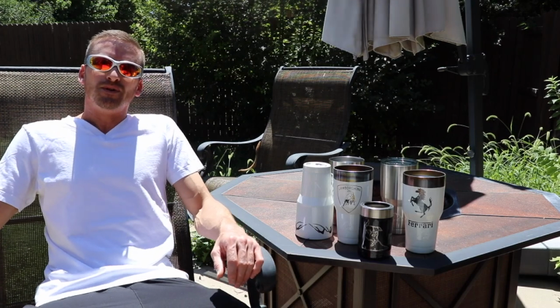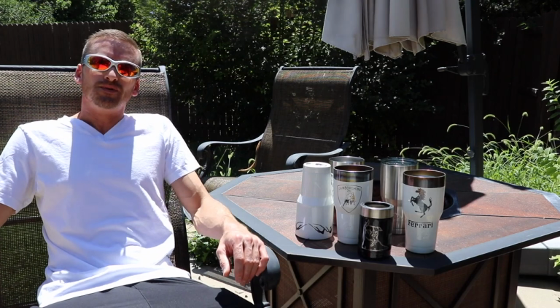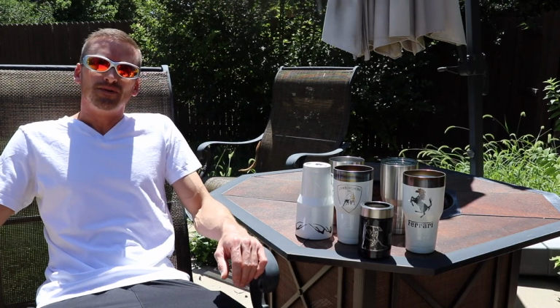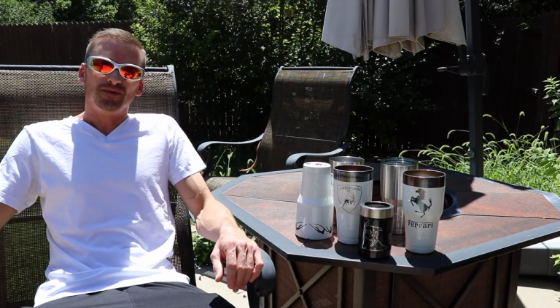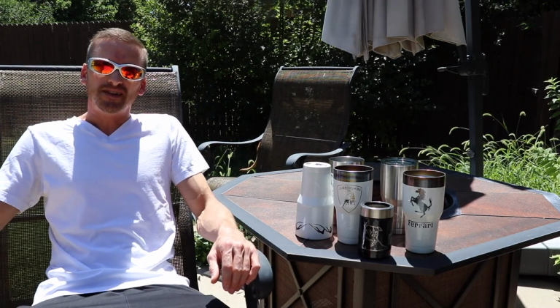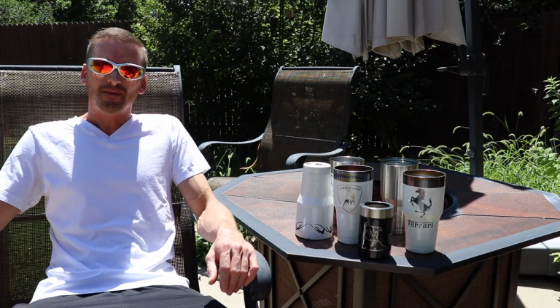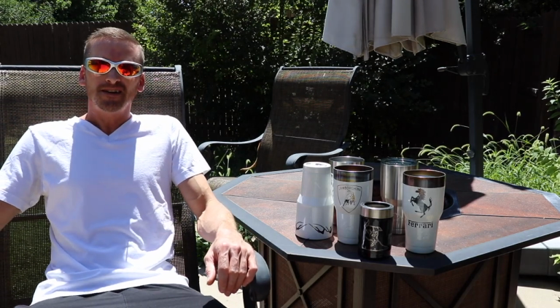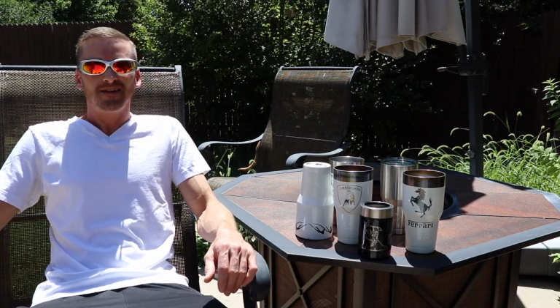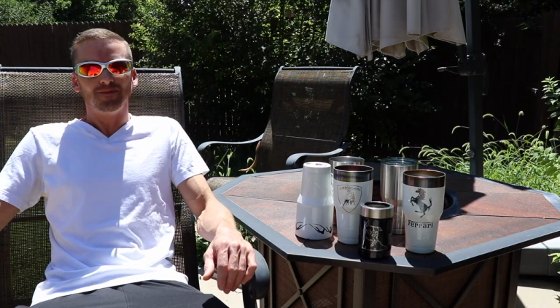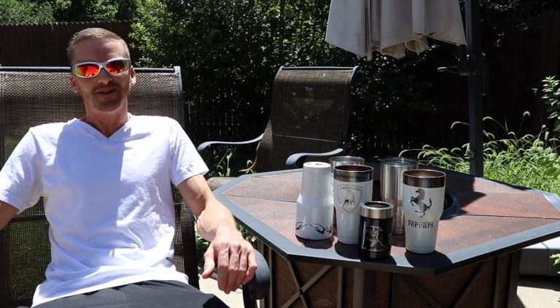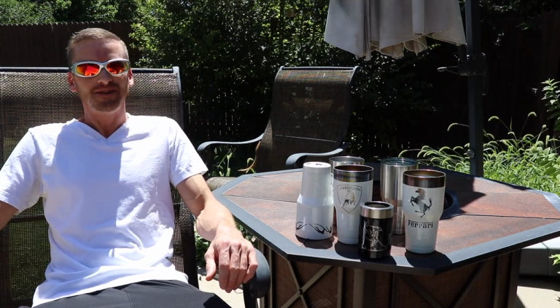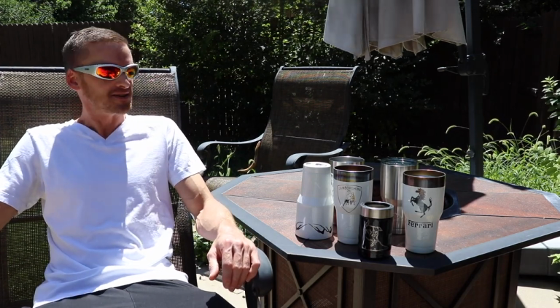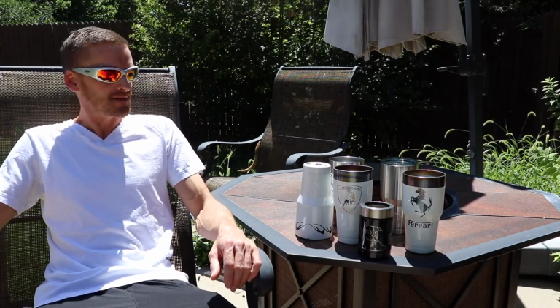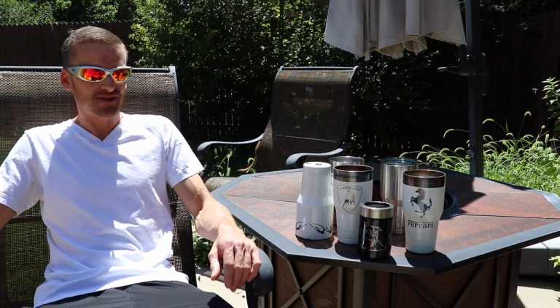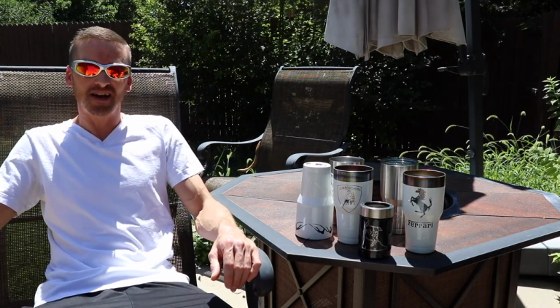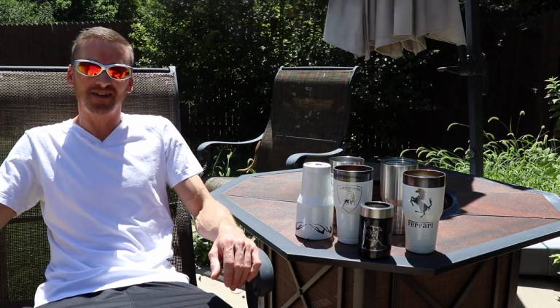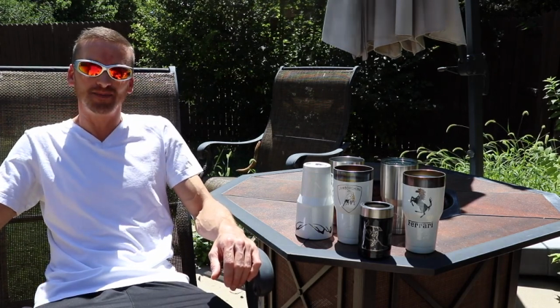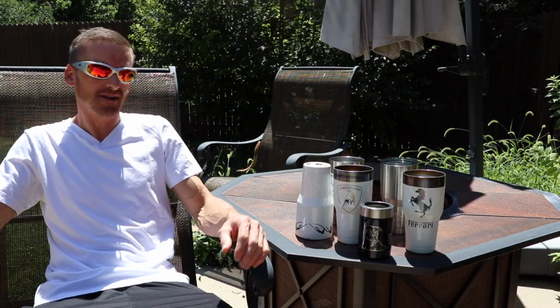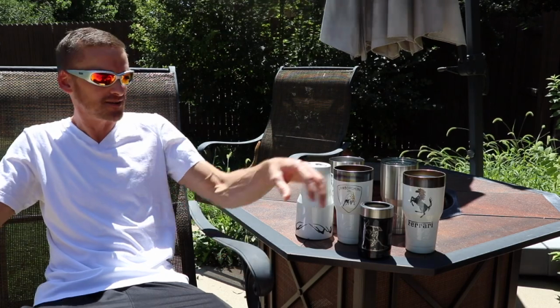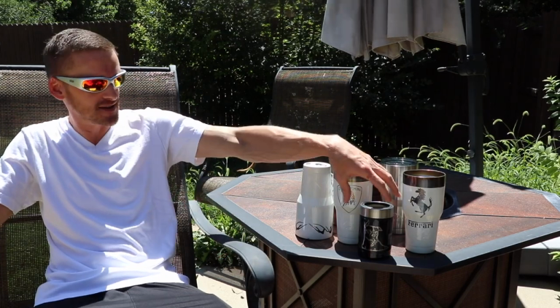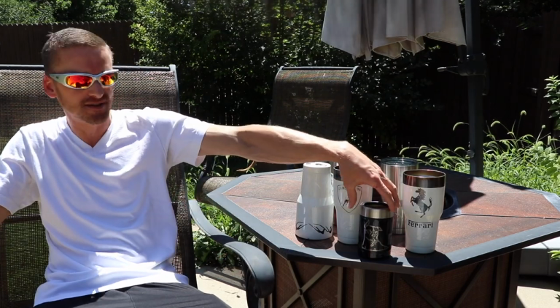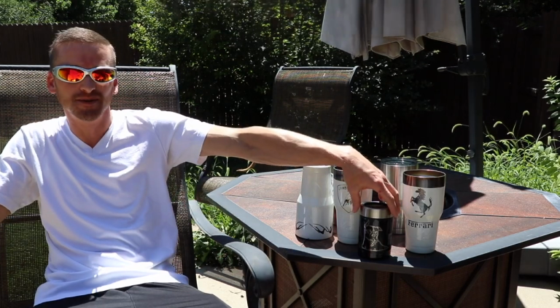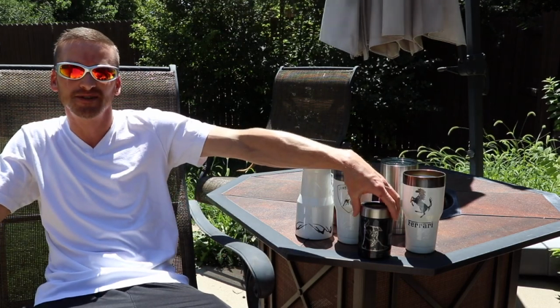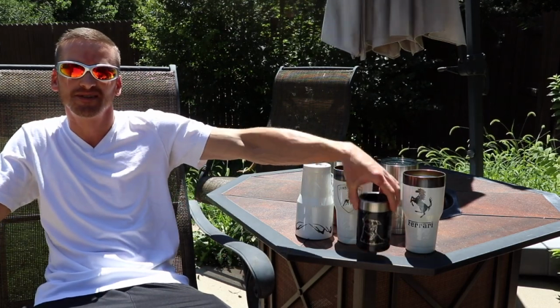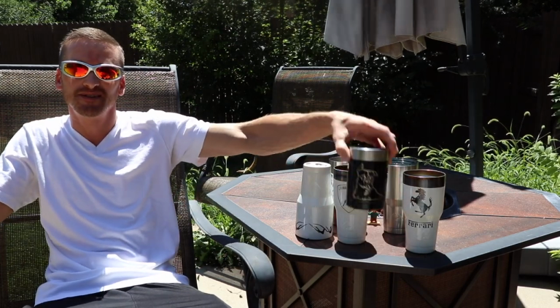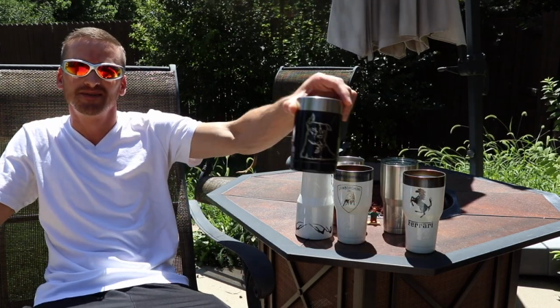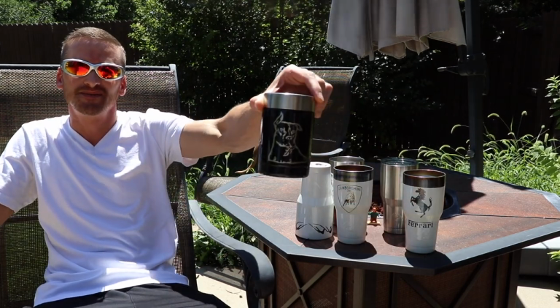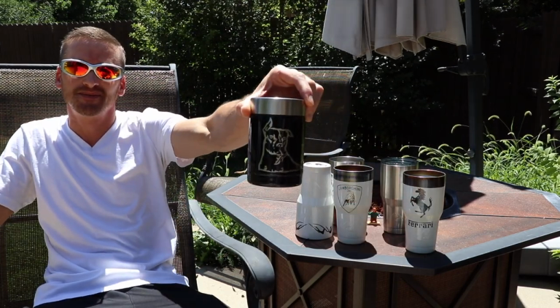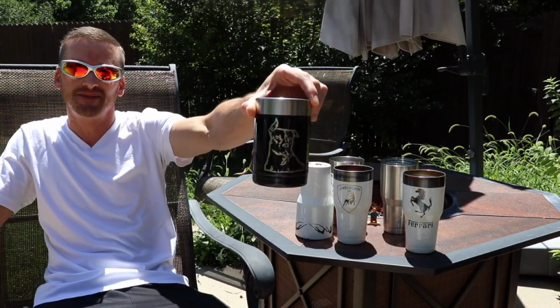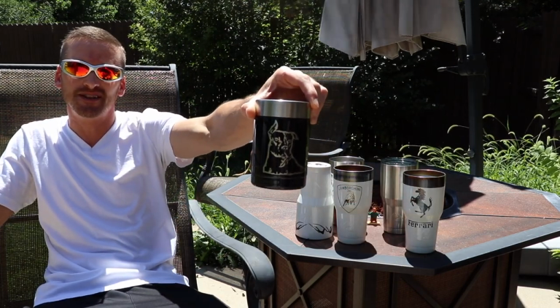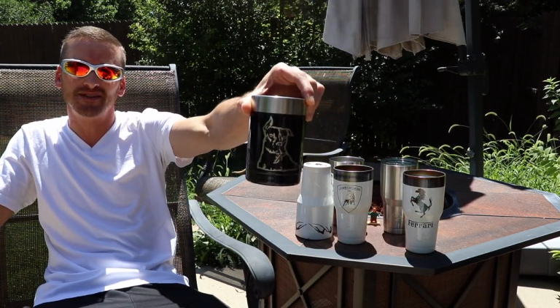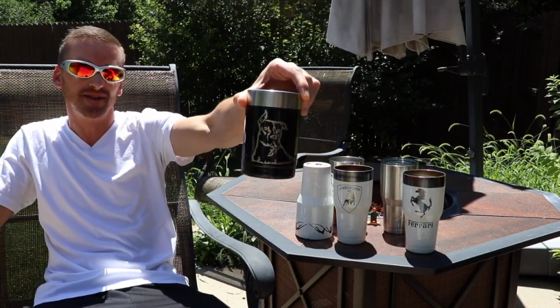Welcome to Willow's World of DIY. I'm Willow and today I'm going to show you how to custom powder coat stainless steel tumblers. Let's get to it.